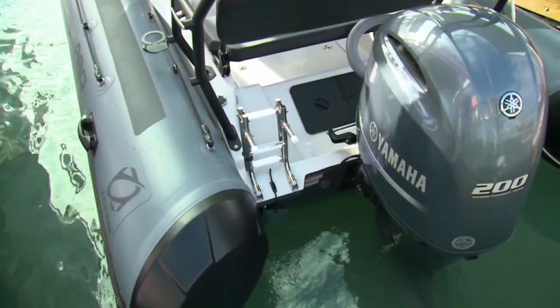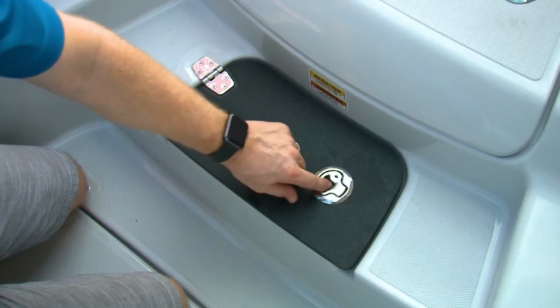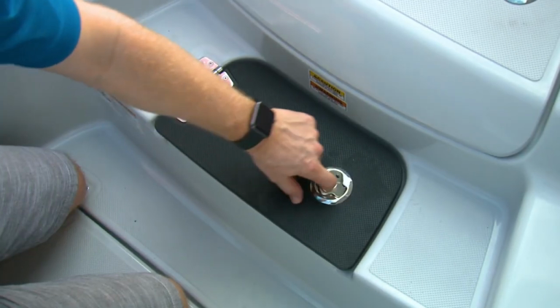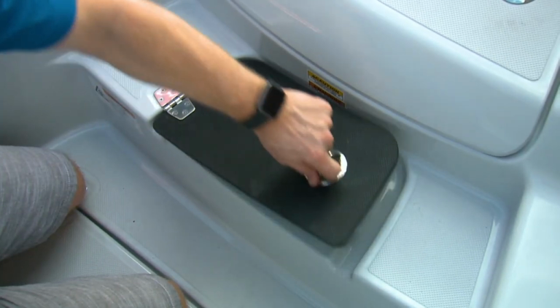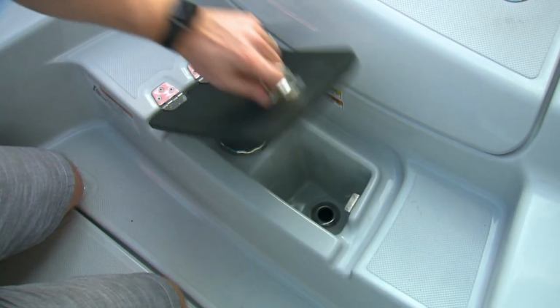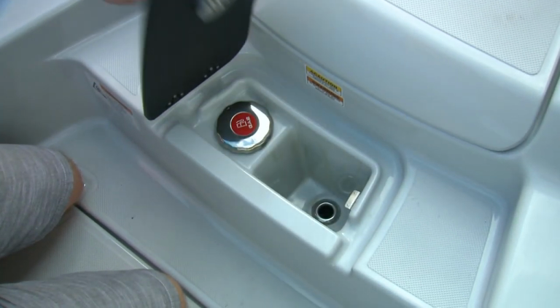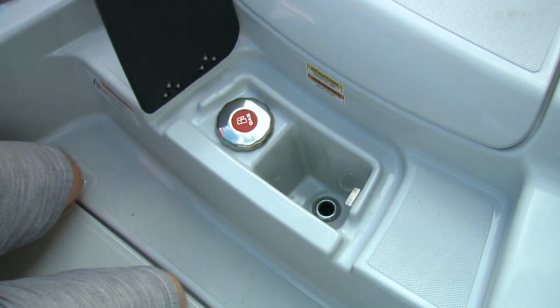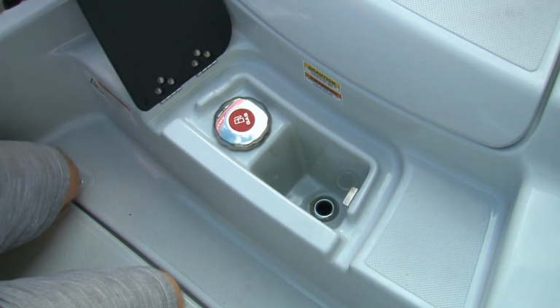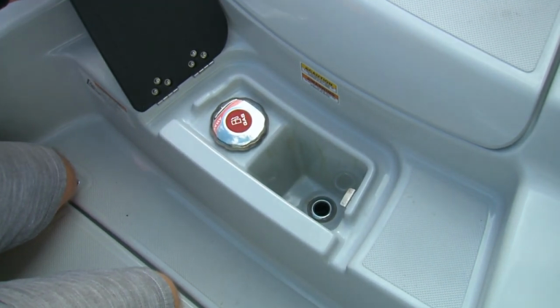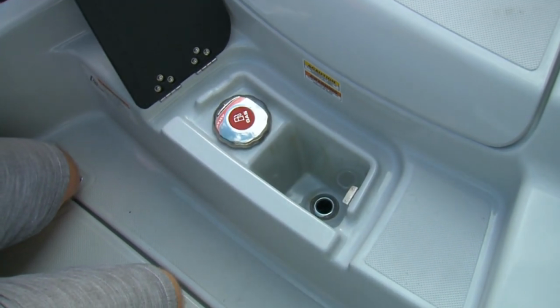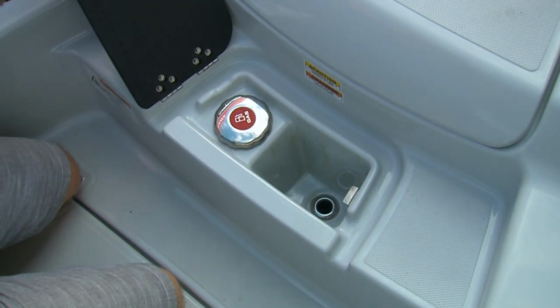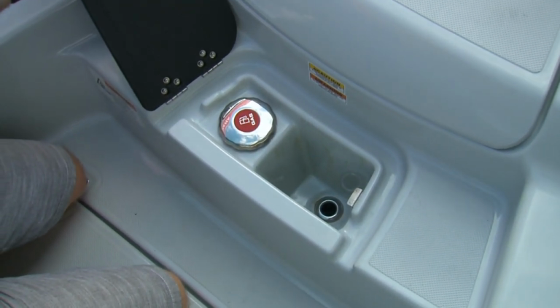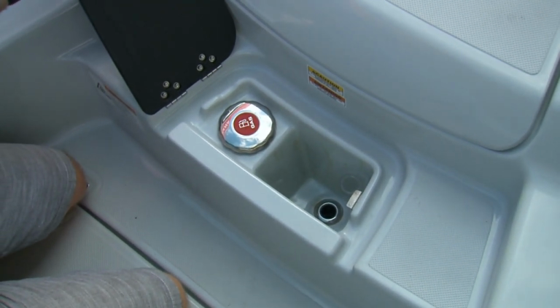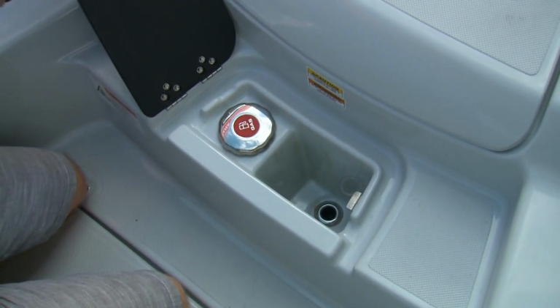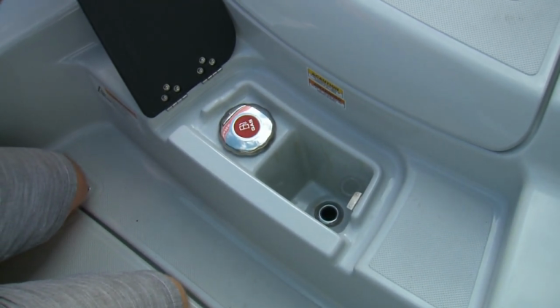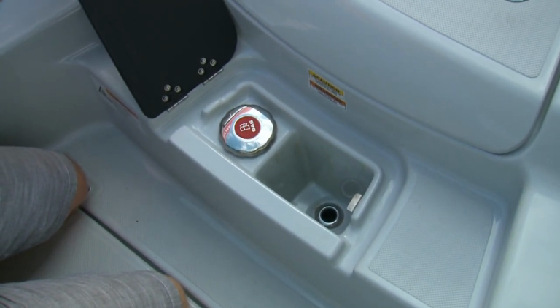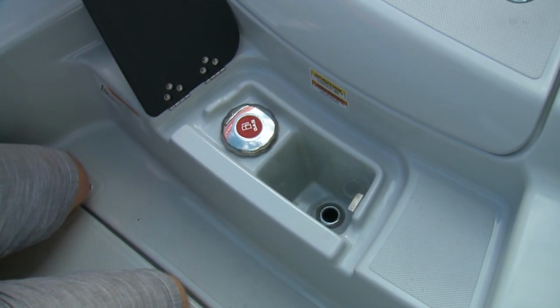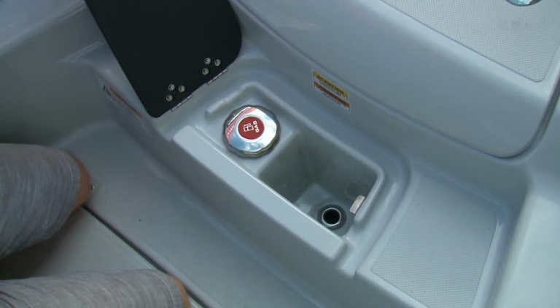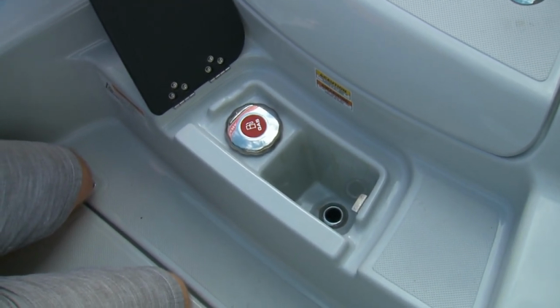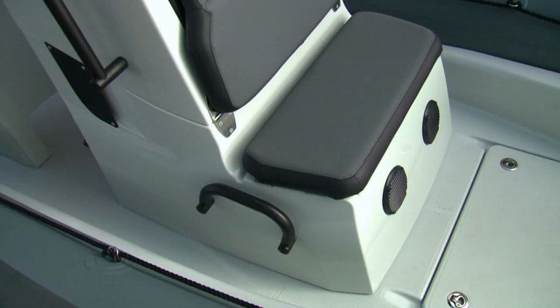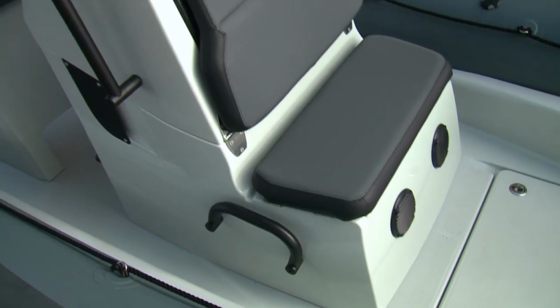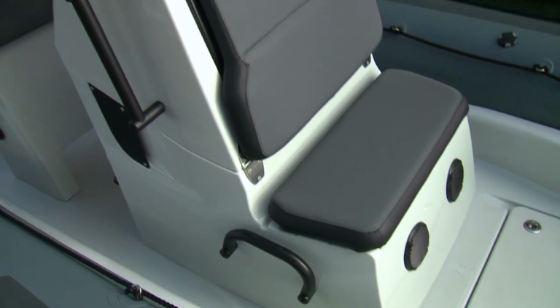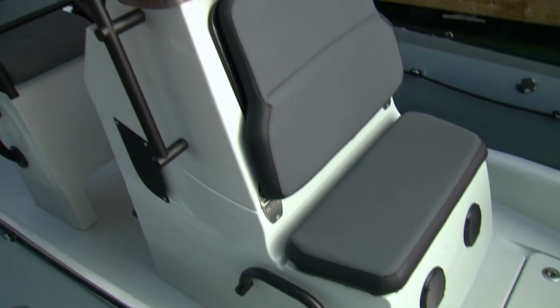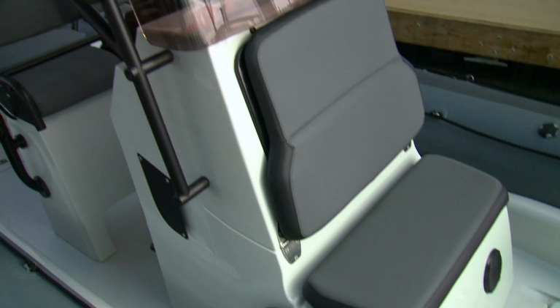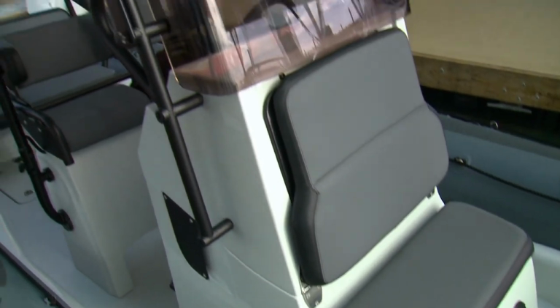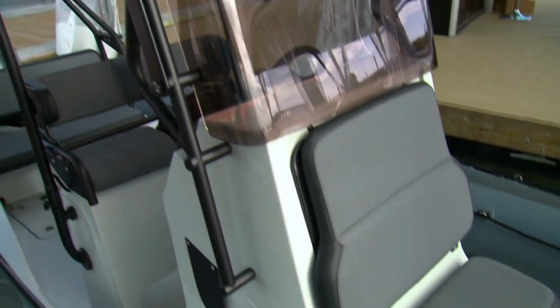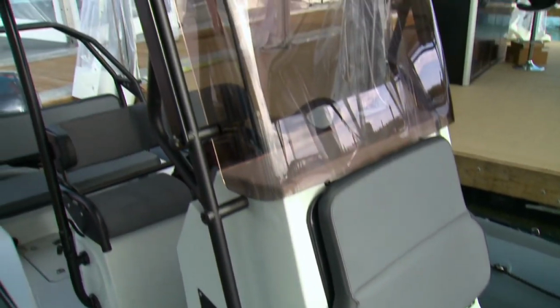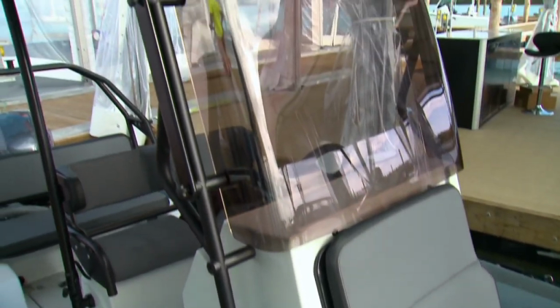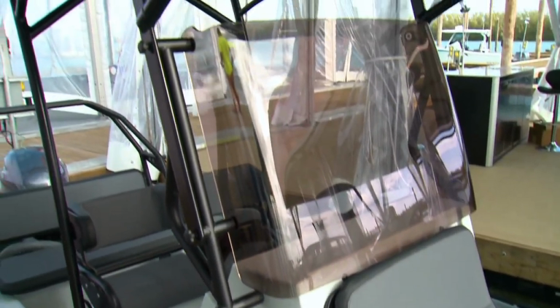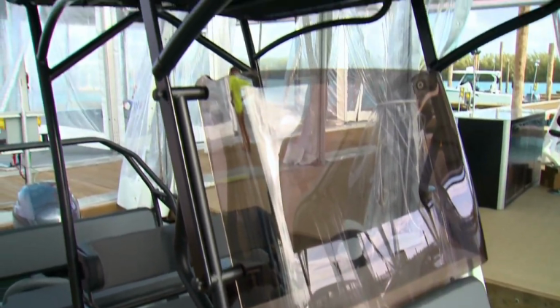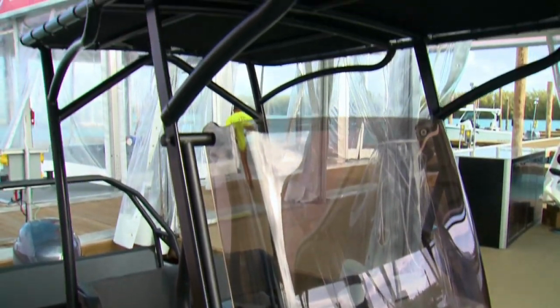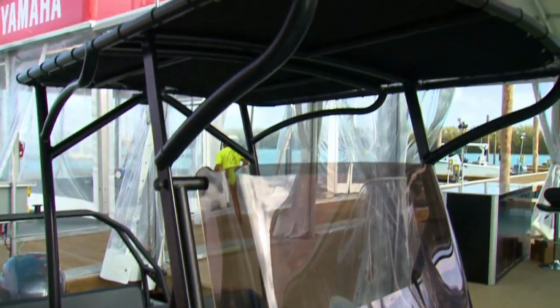The 52-gallon fuel tank is integrated into the floor to keep the center of gravity as low as possible. Our test boat was equipped for recreational exploring and a bit of fishing.